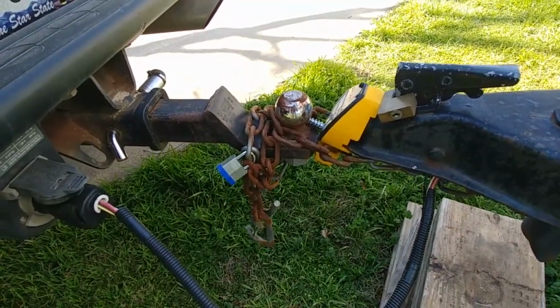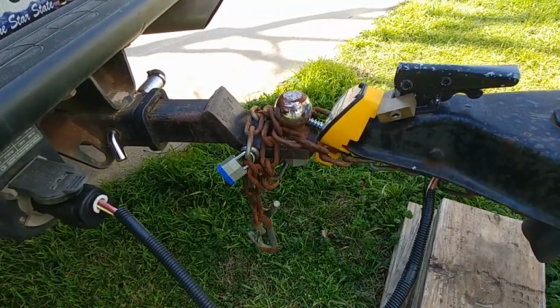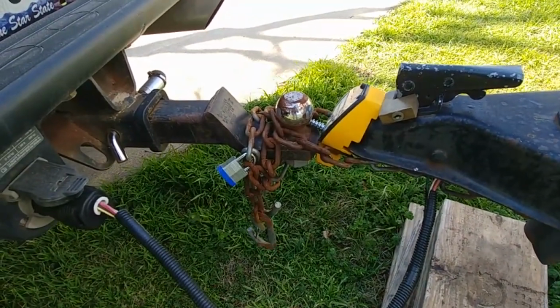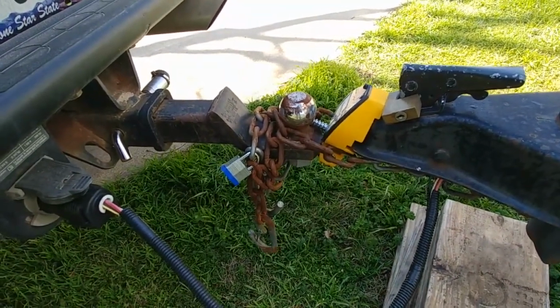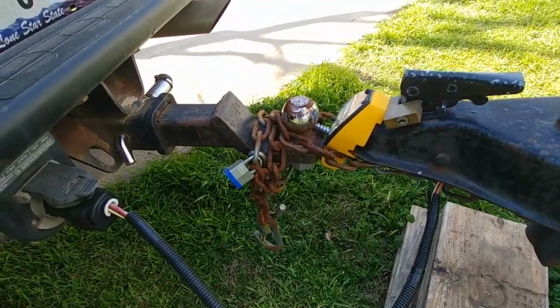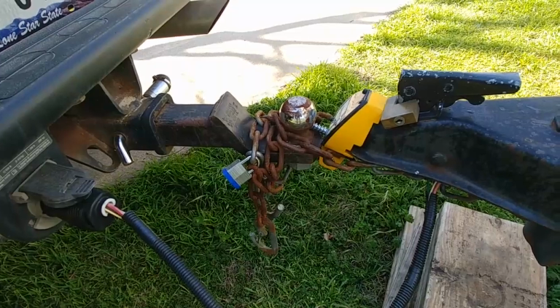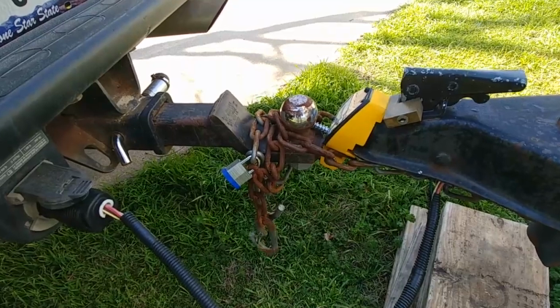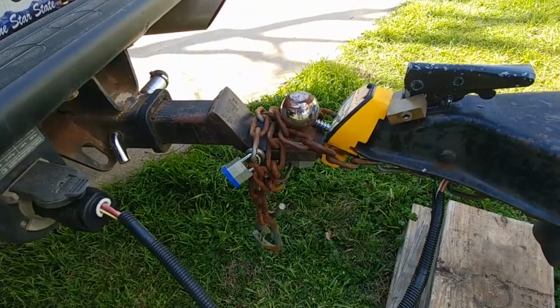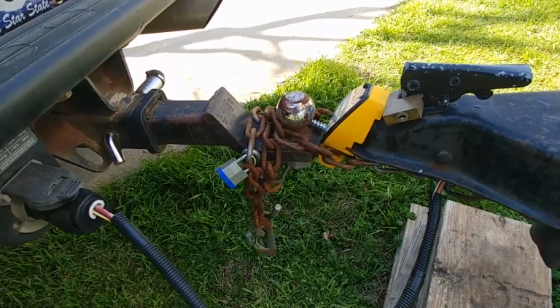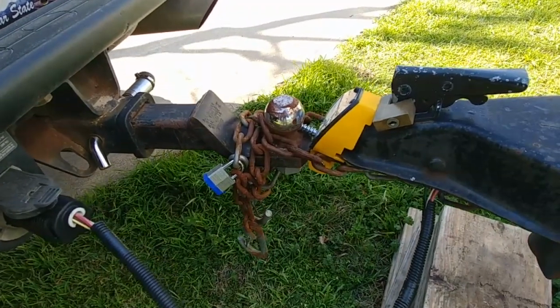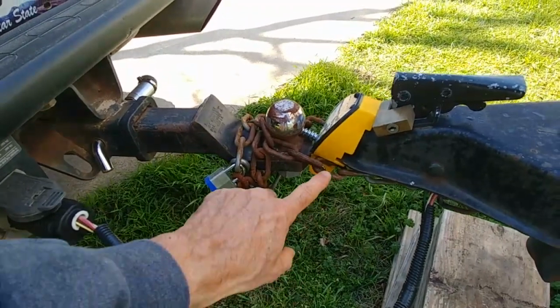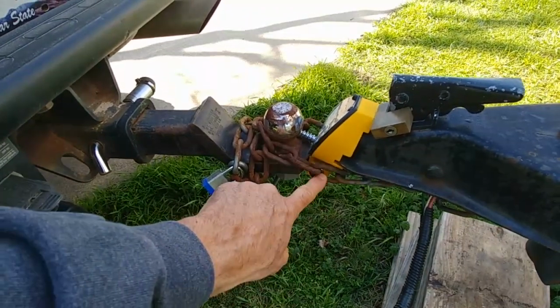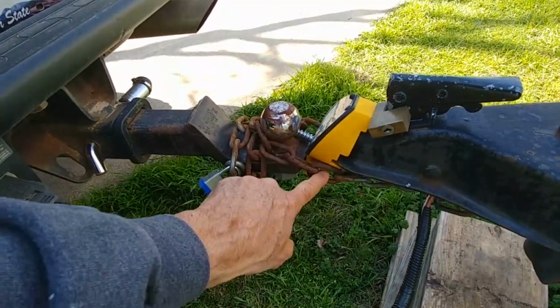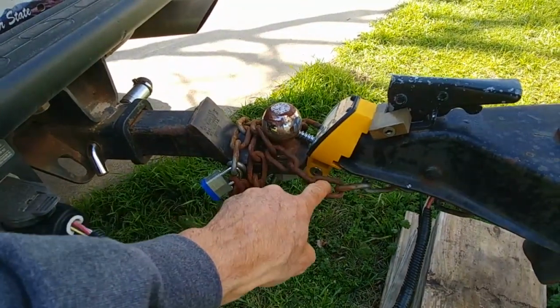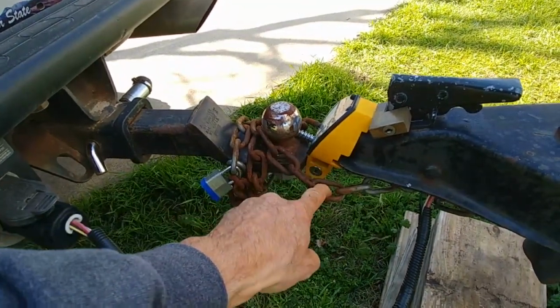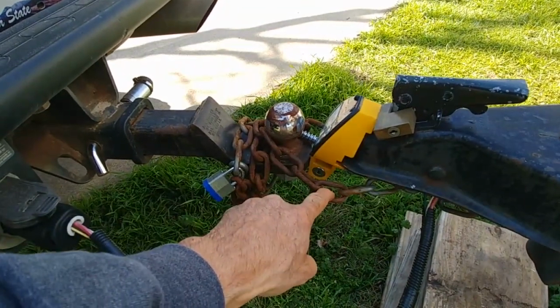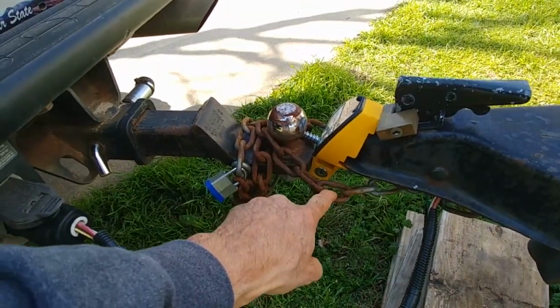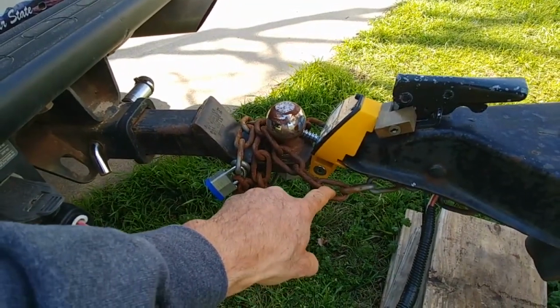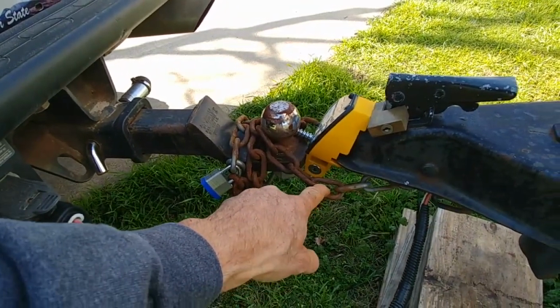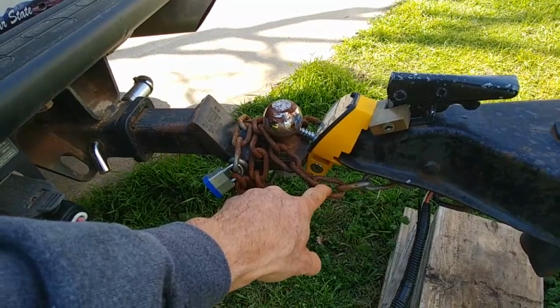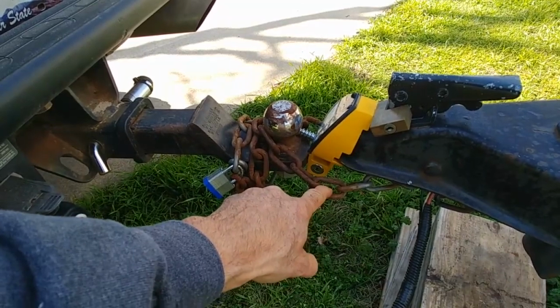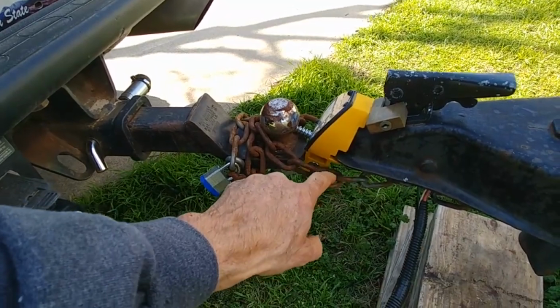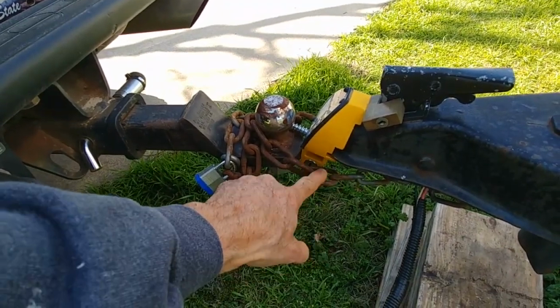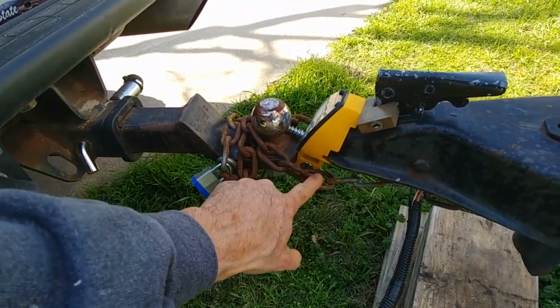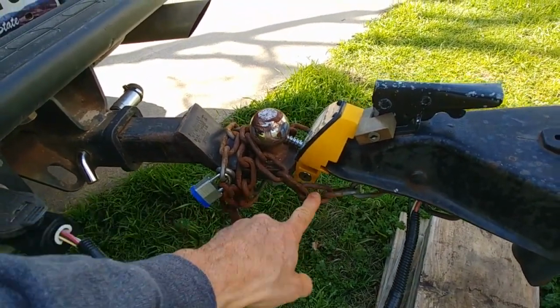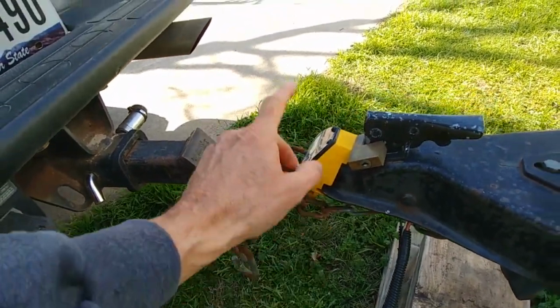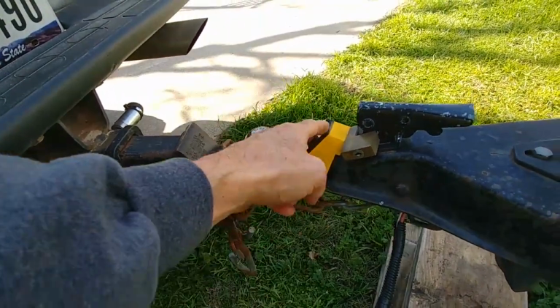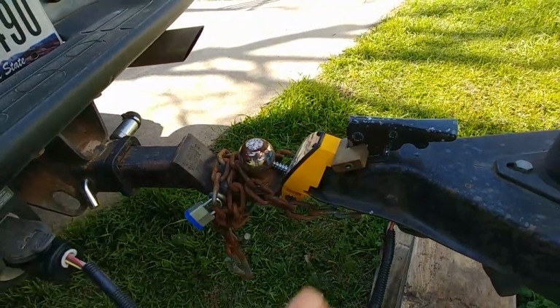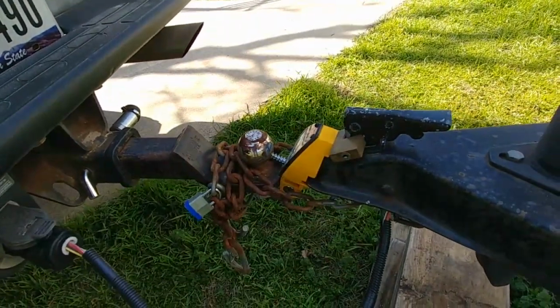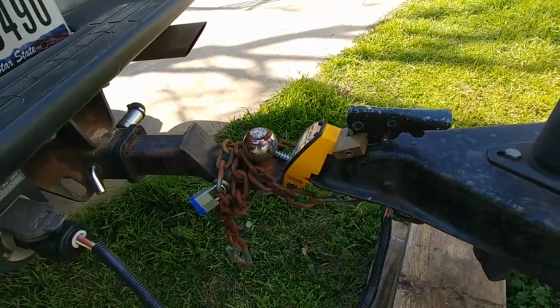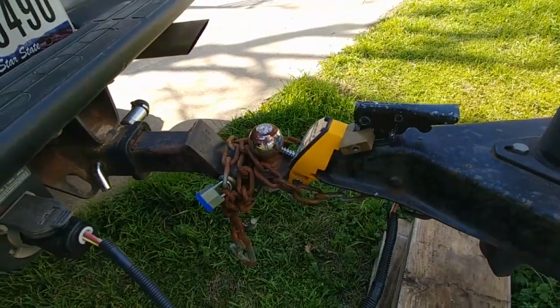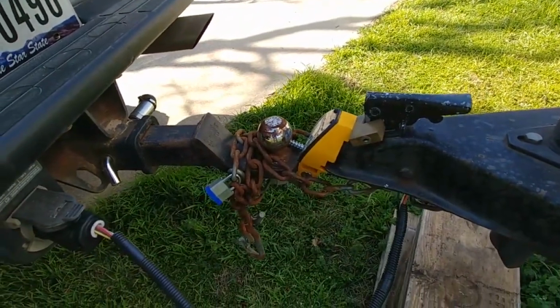I think the solution here is to make these safety chains removable as well. I'm going to make them where I can remove them and I'm going to have the two locks on at the same time.